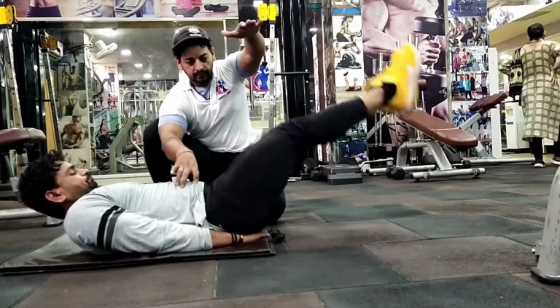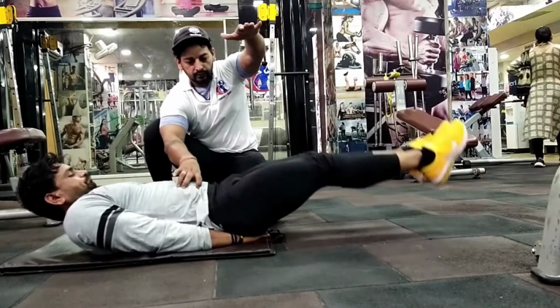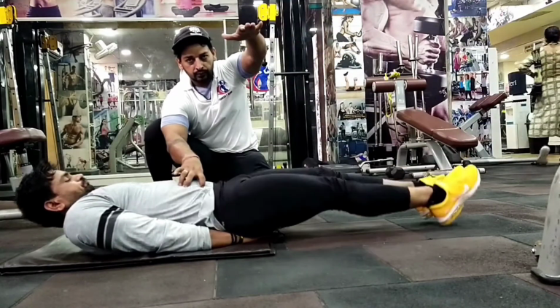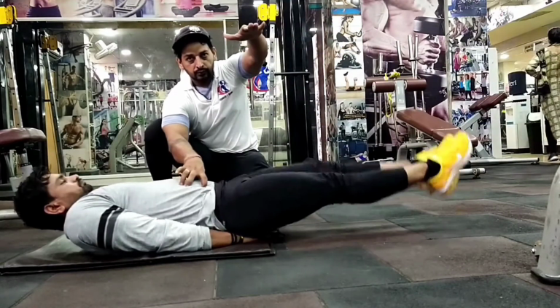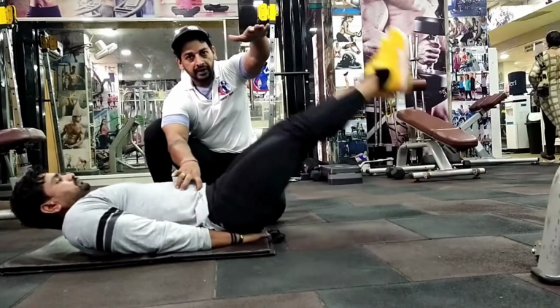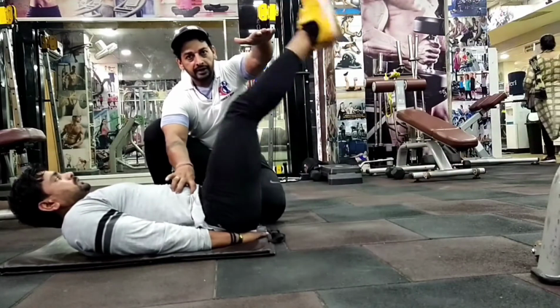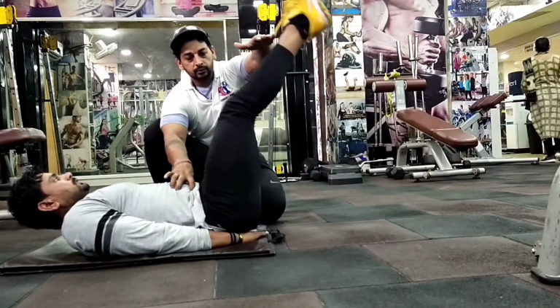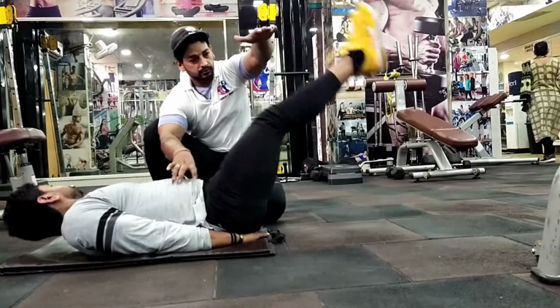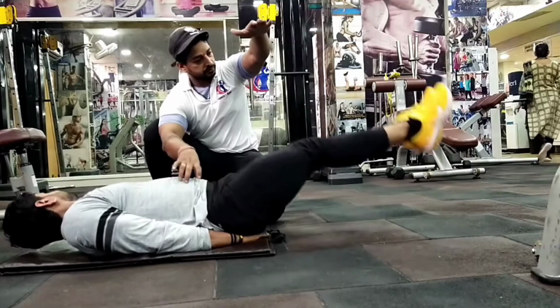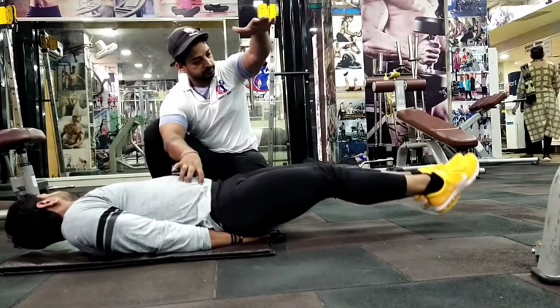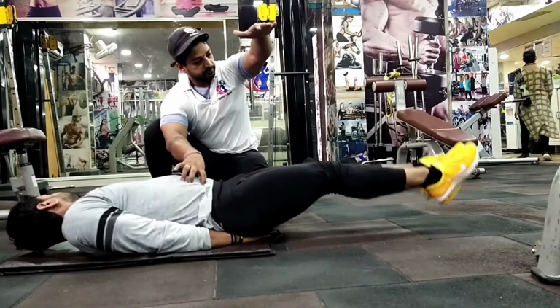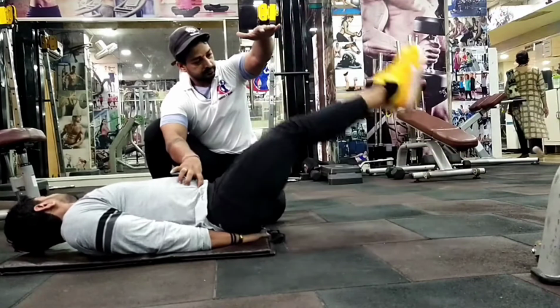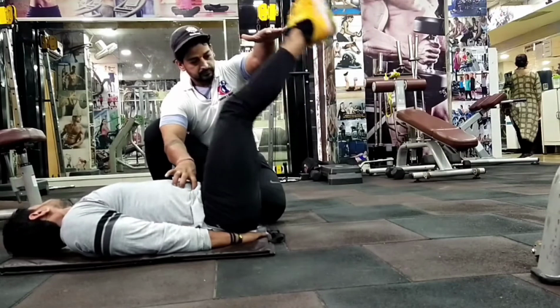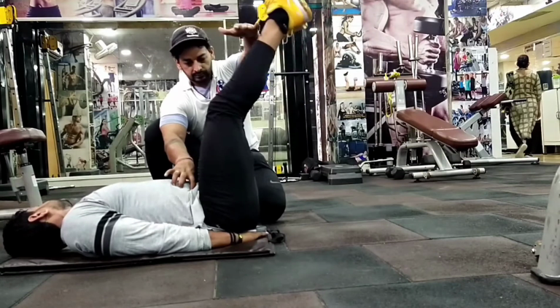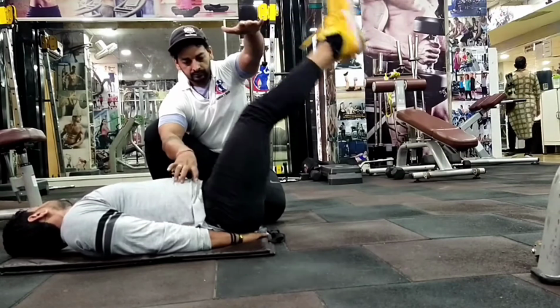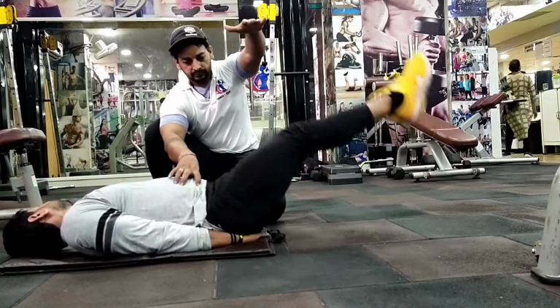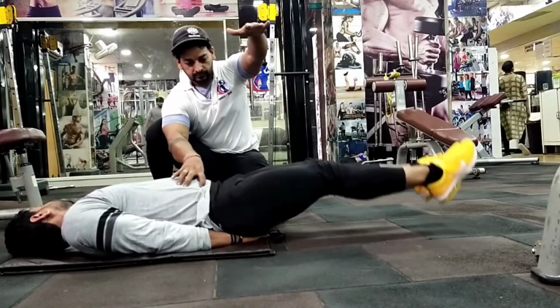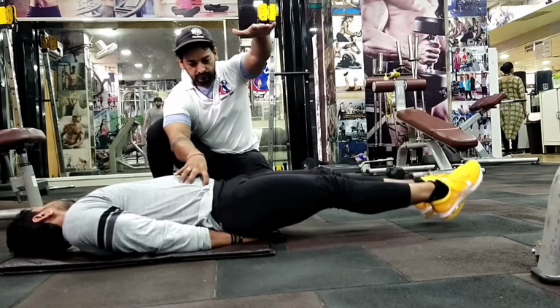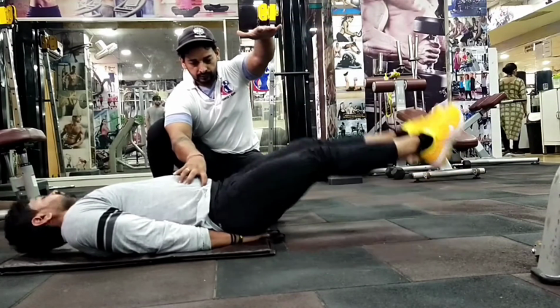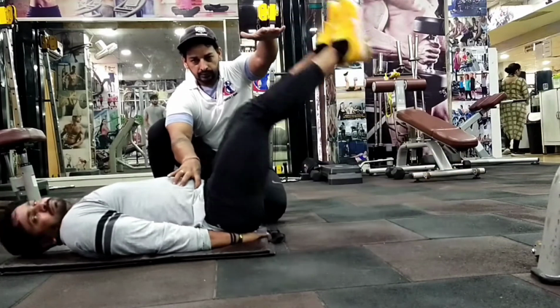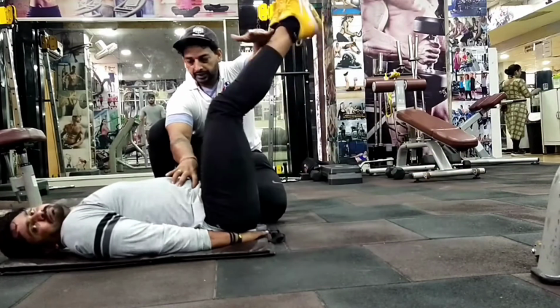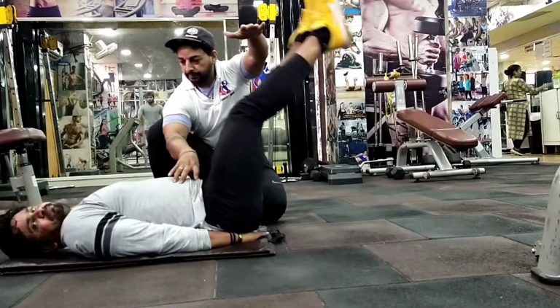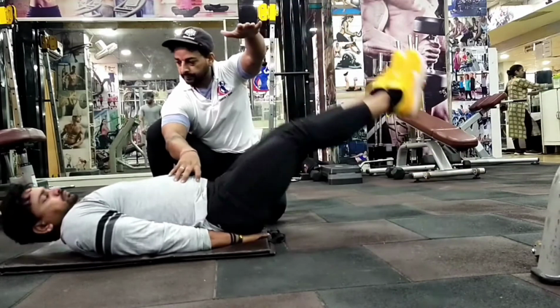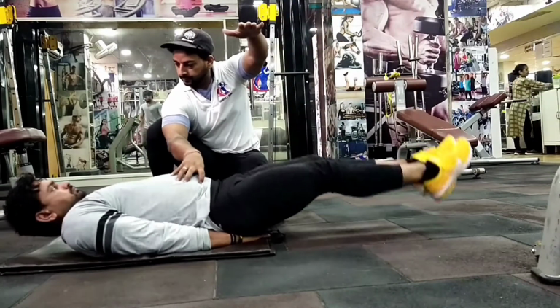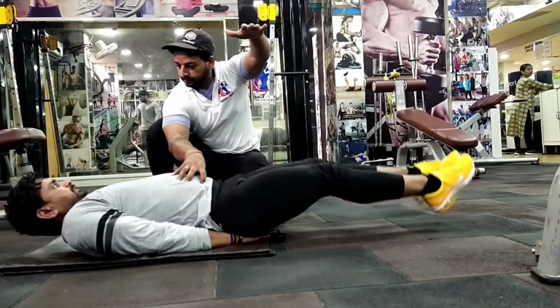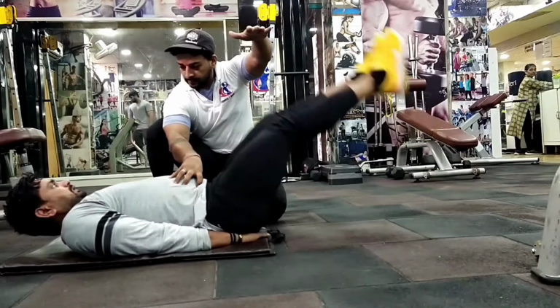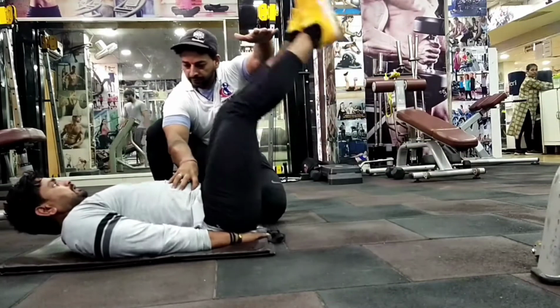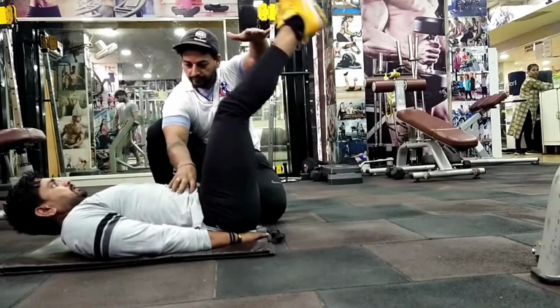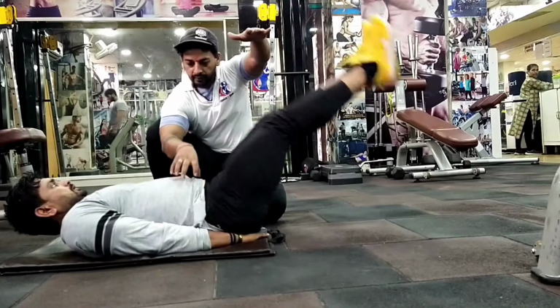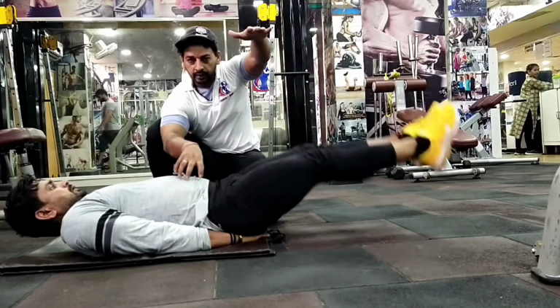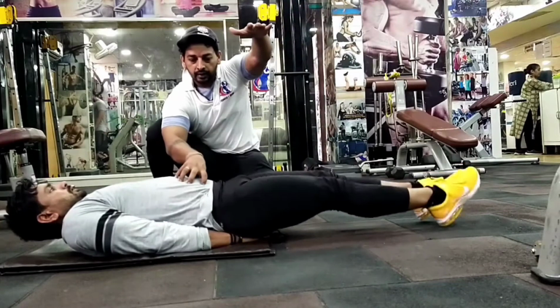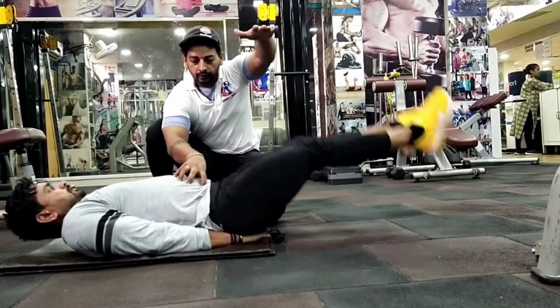सोच यह मत कि कल से — अभी से, आज से start करना है आपको workout। यह exercise आपको जरूर करनी है।